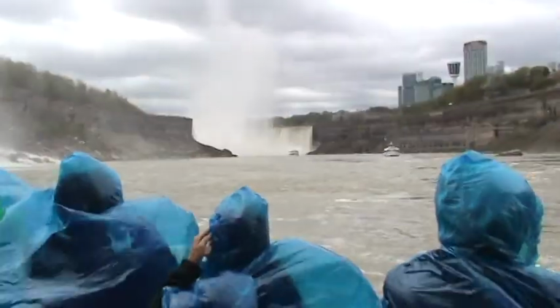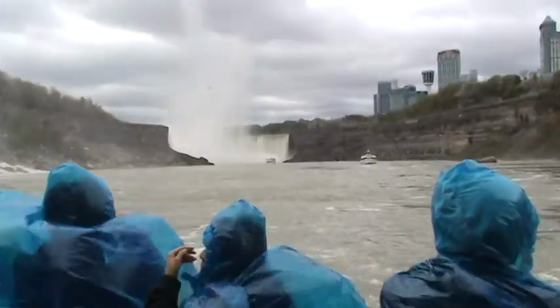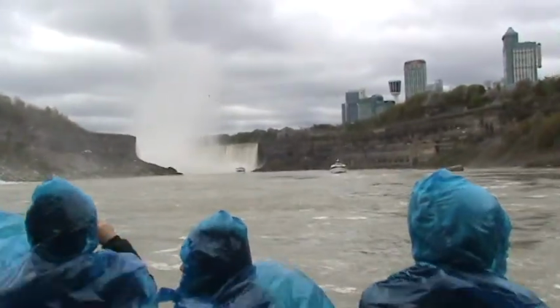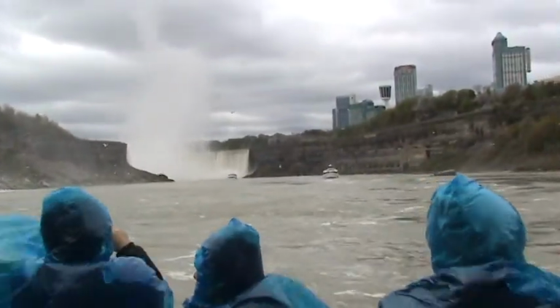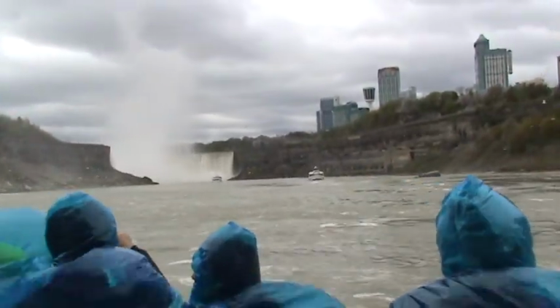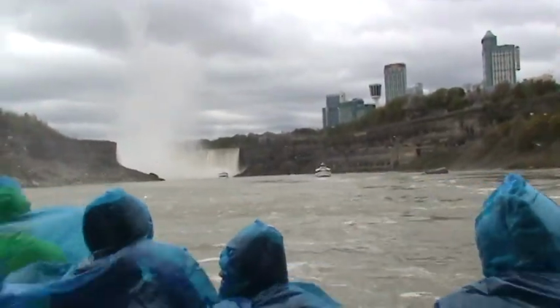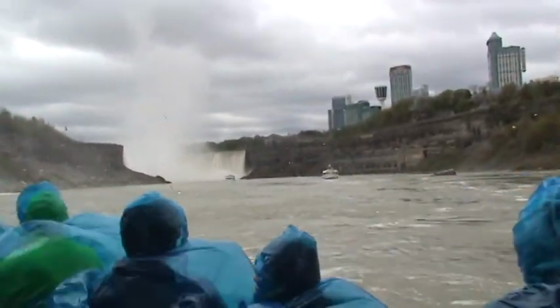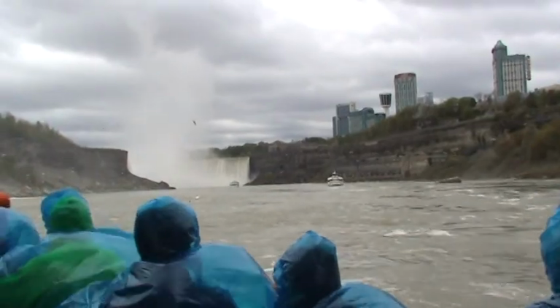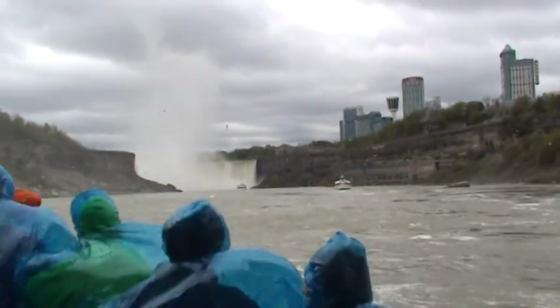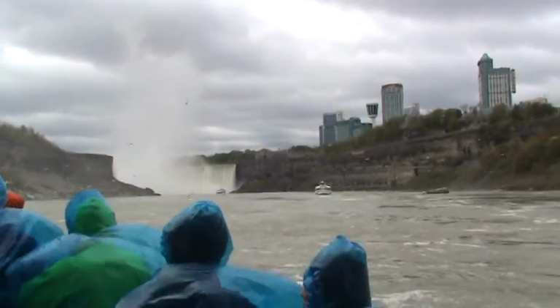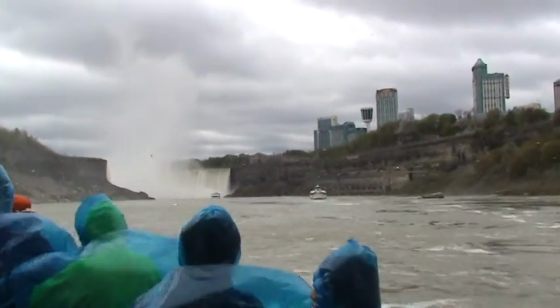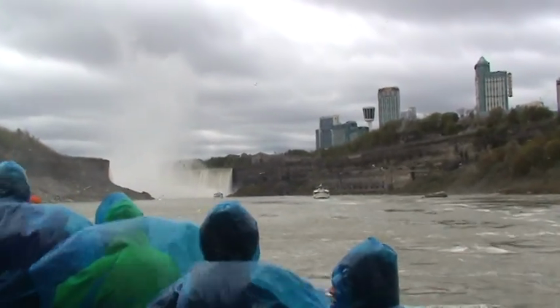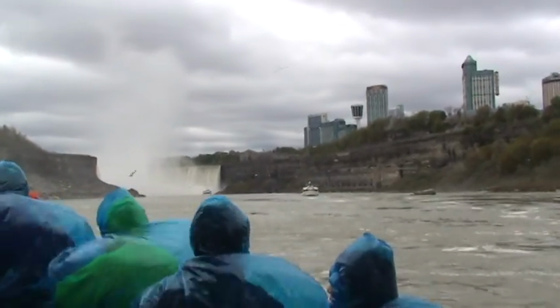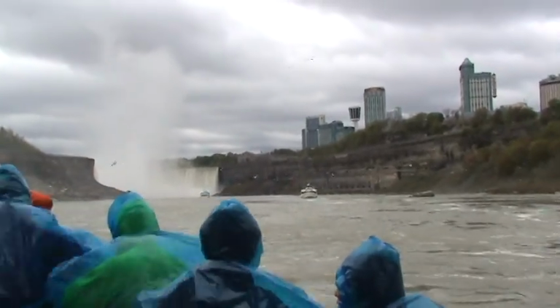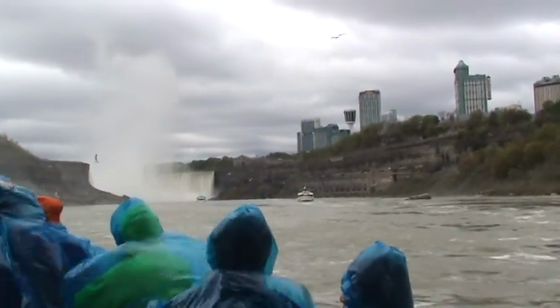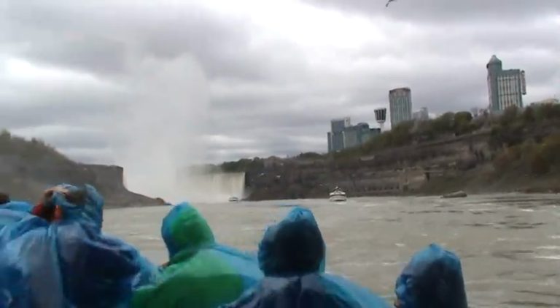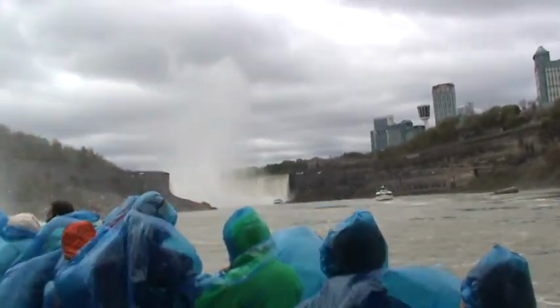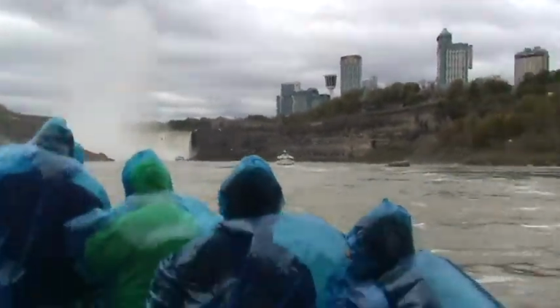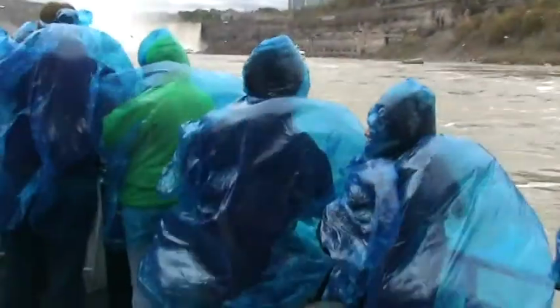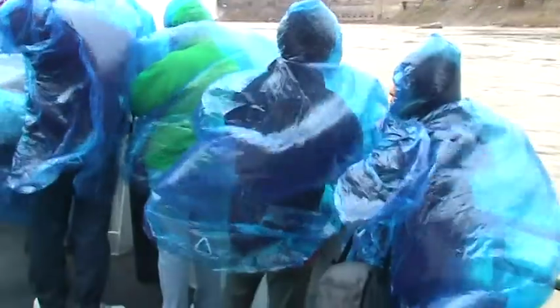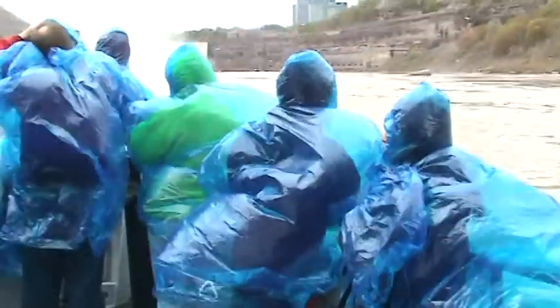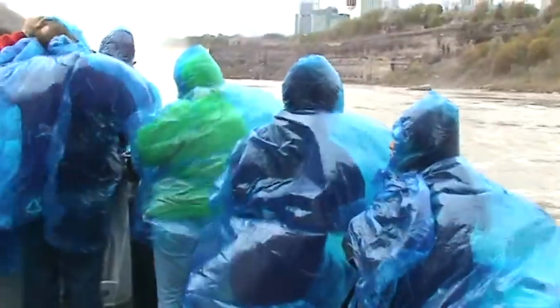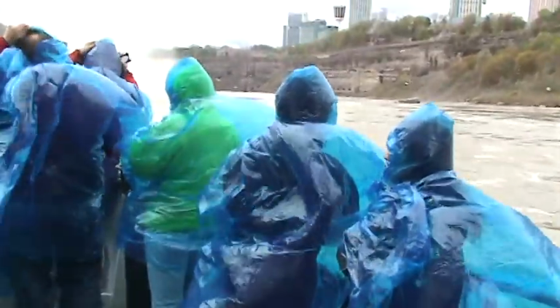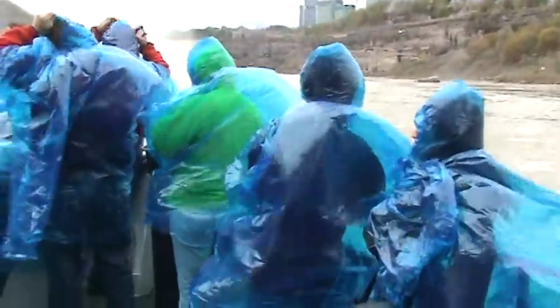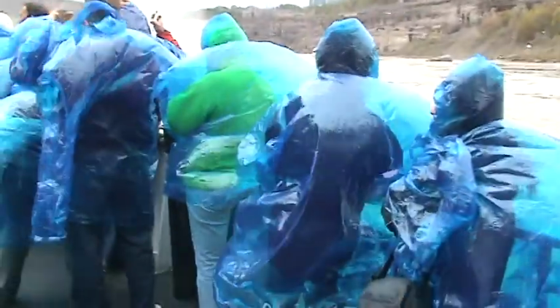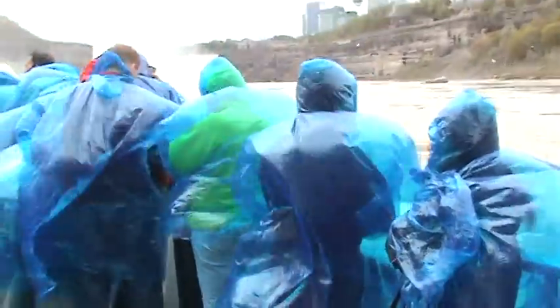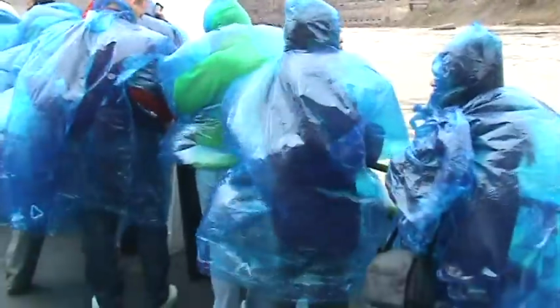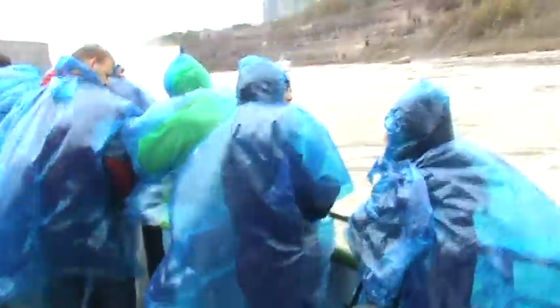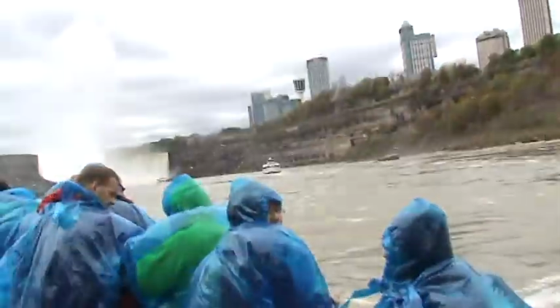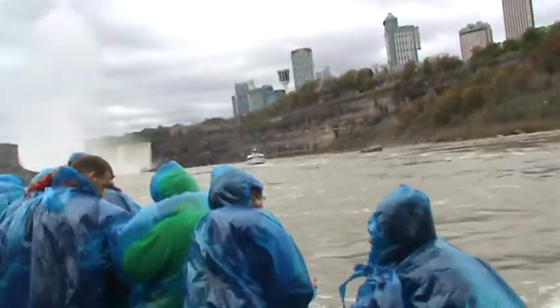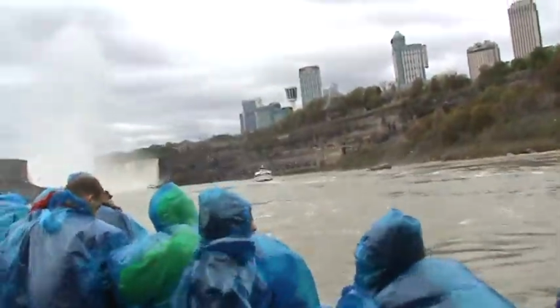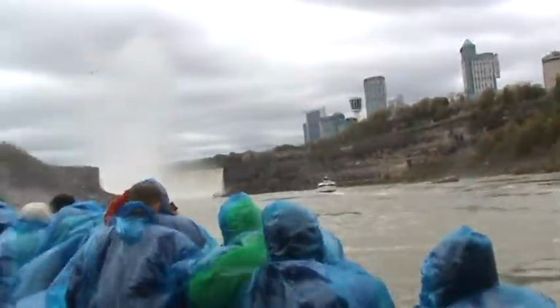Life rafts are also carried on board the vessel and will be deployed by our staff in an emergency. Also, for your own safety, please keep your hands and feet inside the boat, and please don't stand on the metal boxes on the center of the boat.